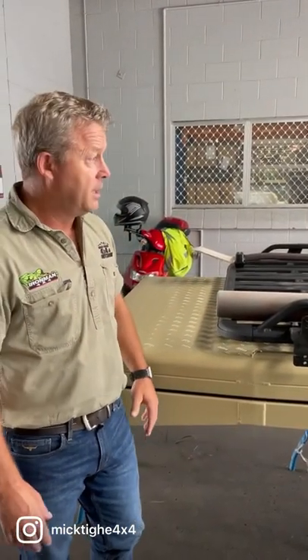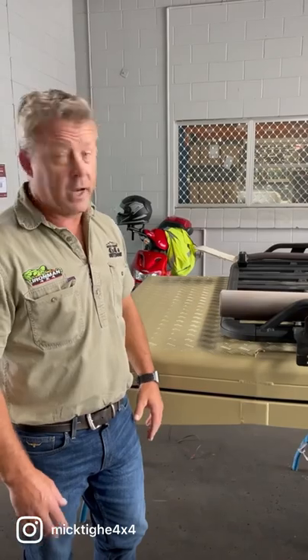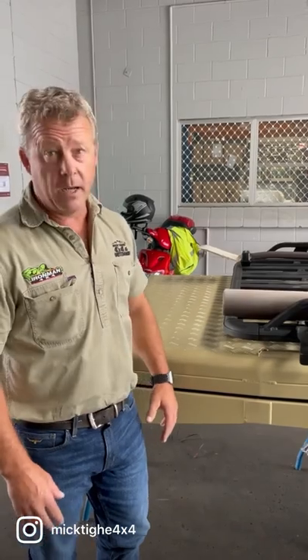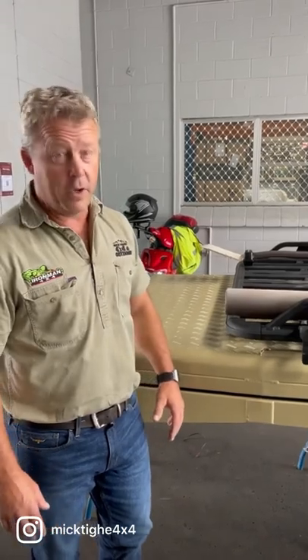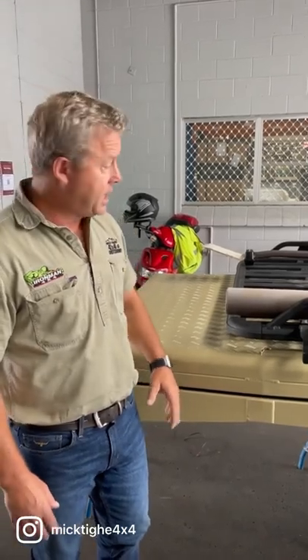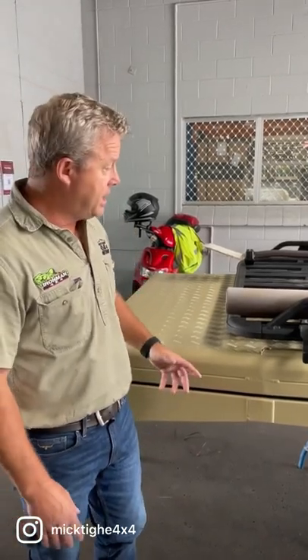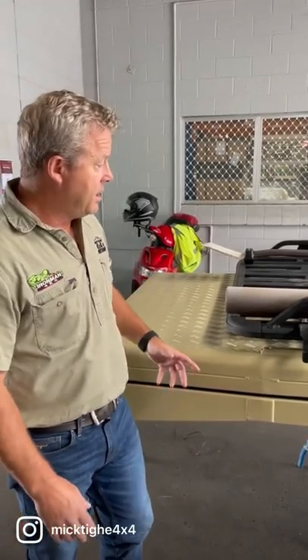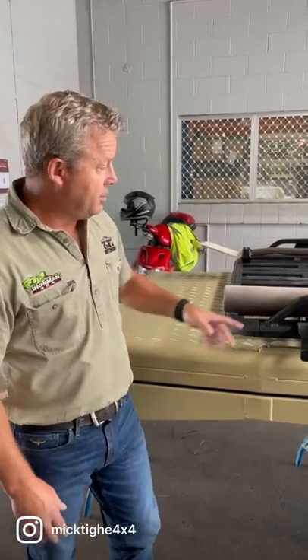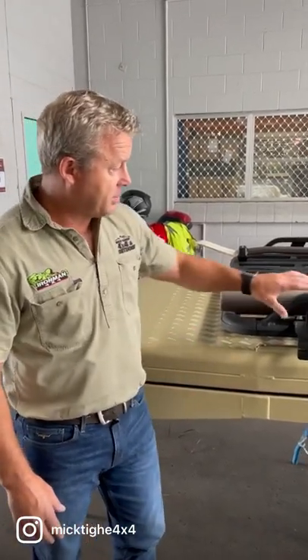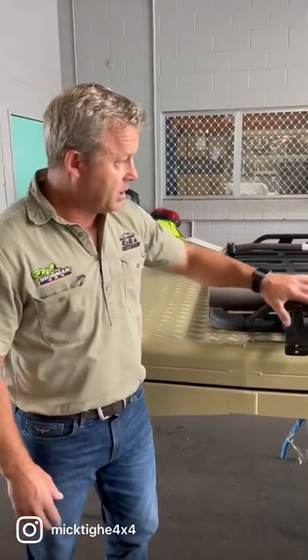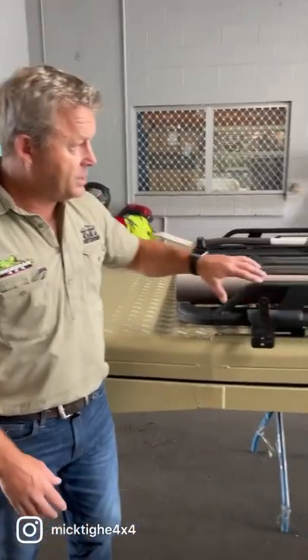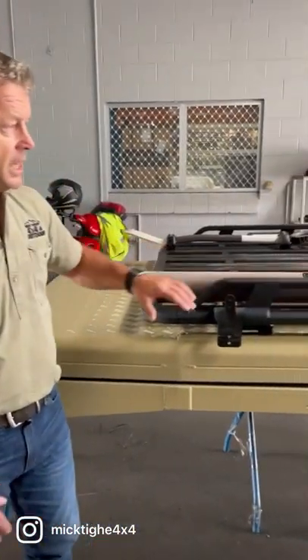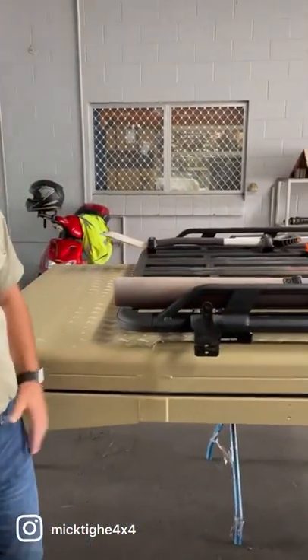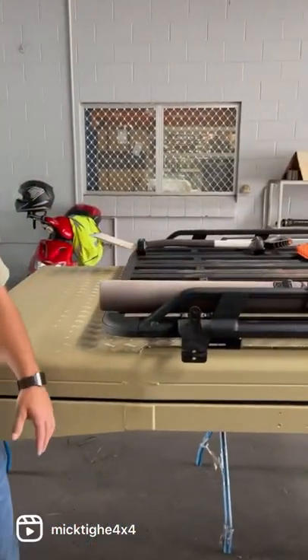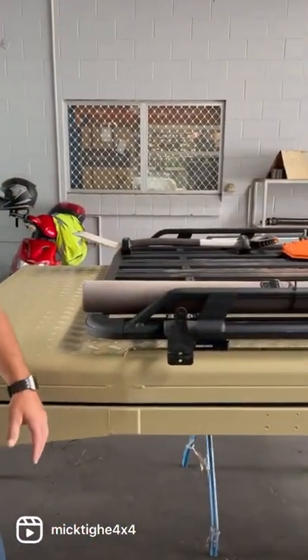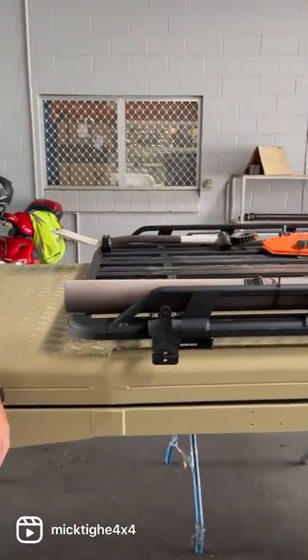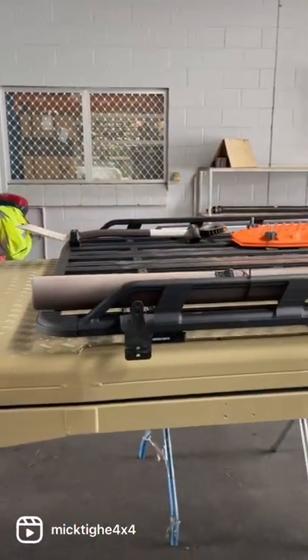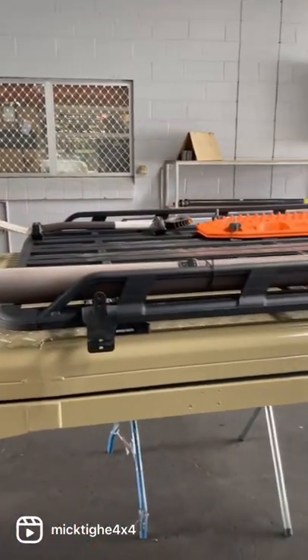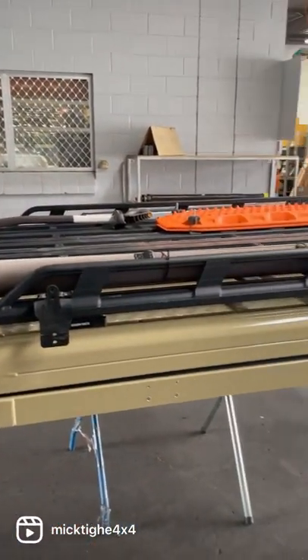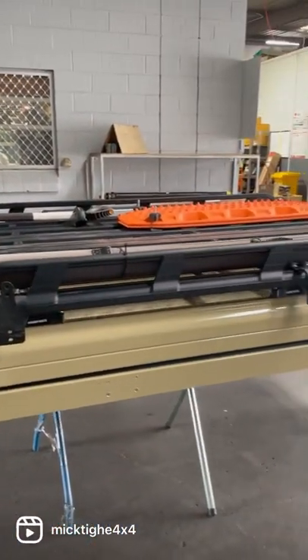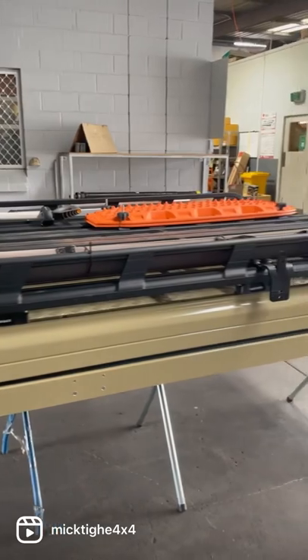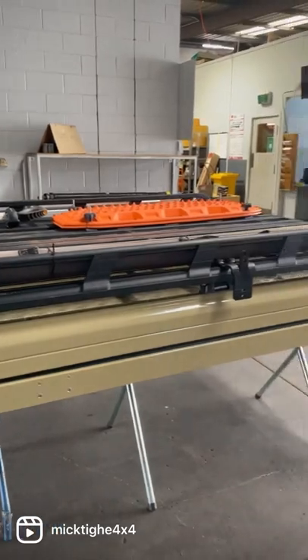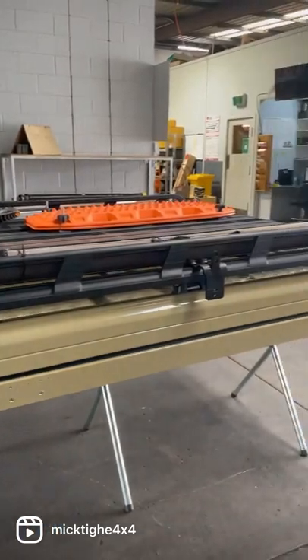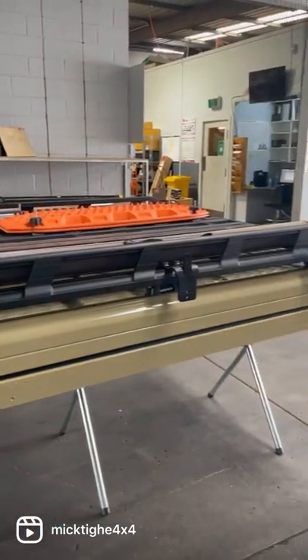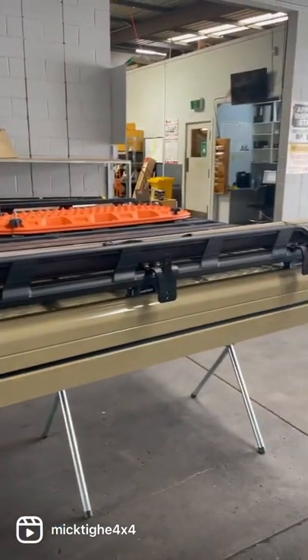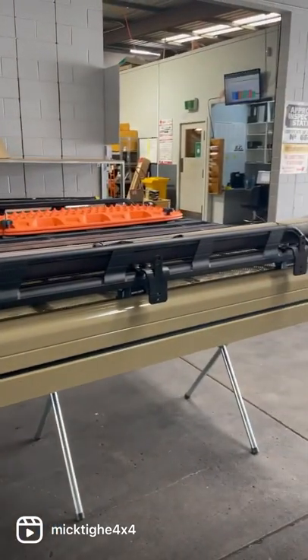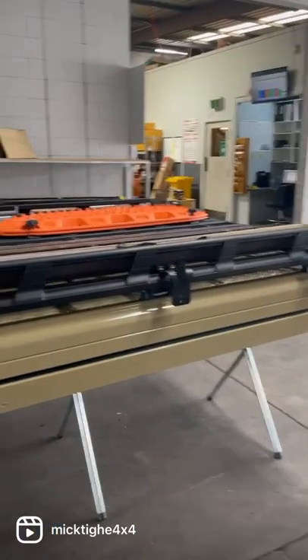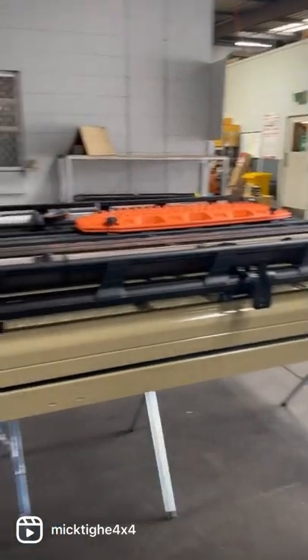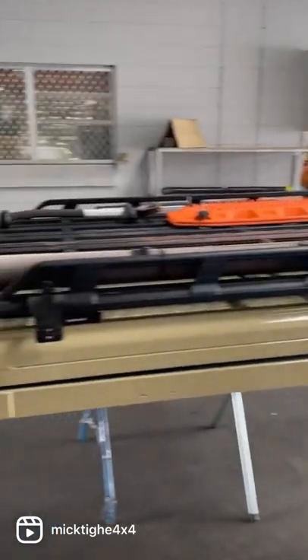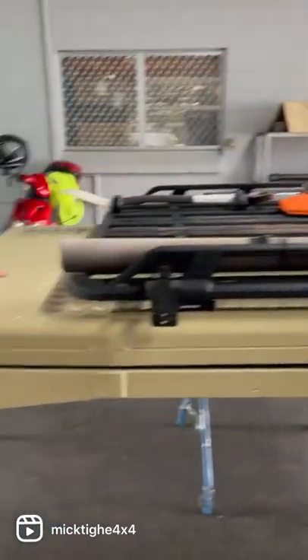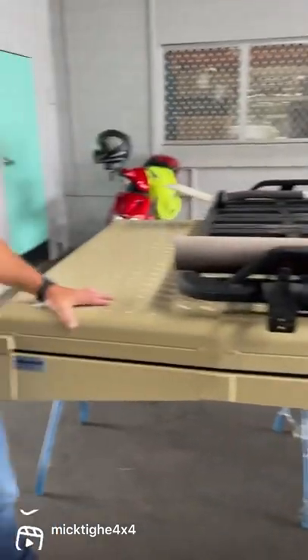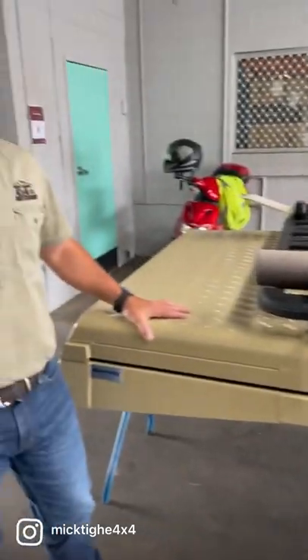That's one handy point, and on this one as well we'll just adapt the Darcy awning fitting also. This is what it looks like before it goes on.